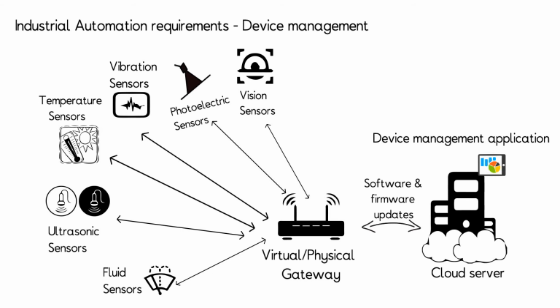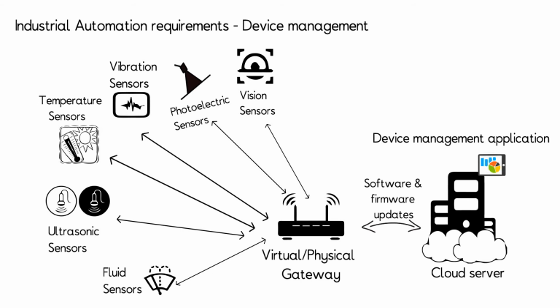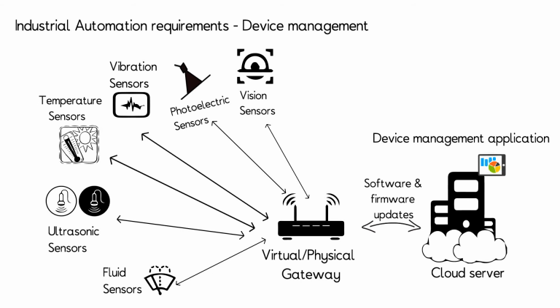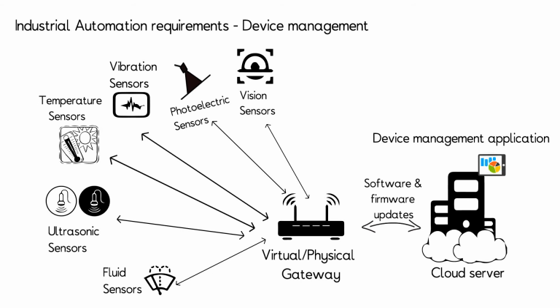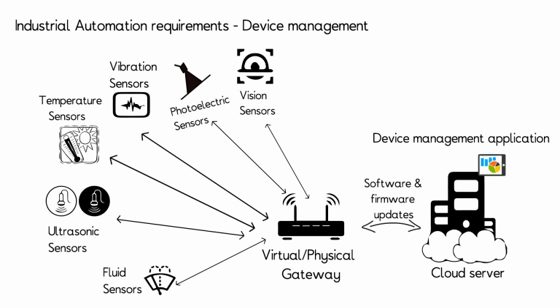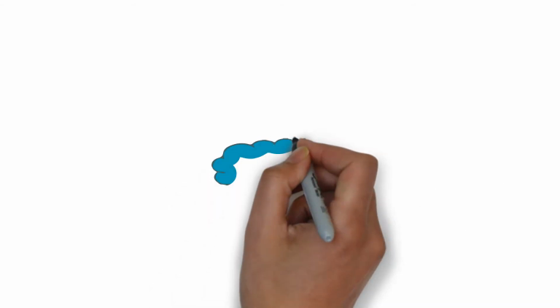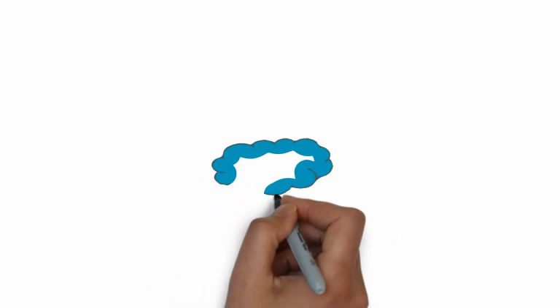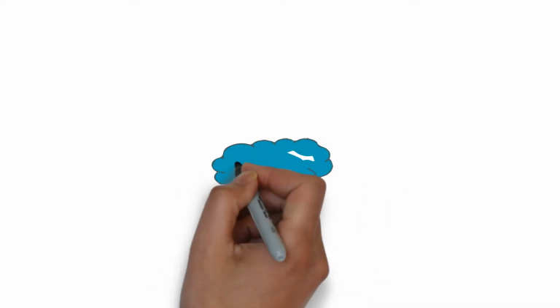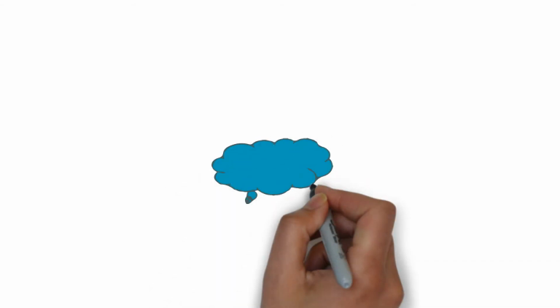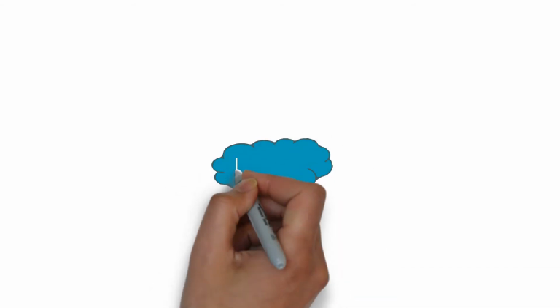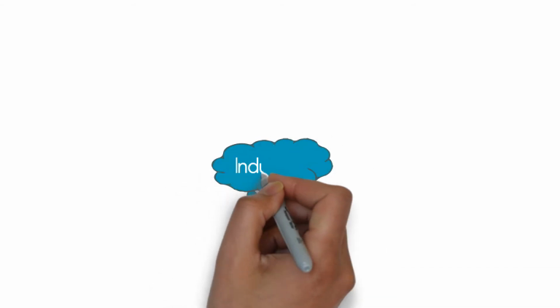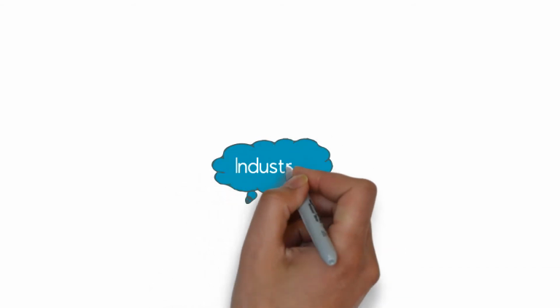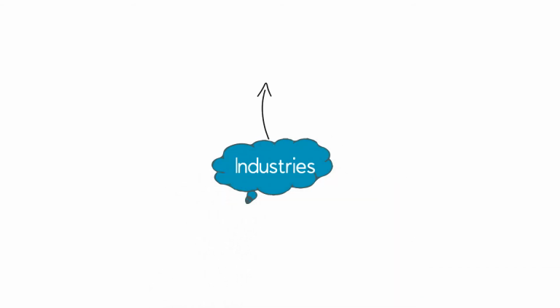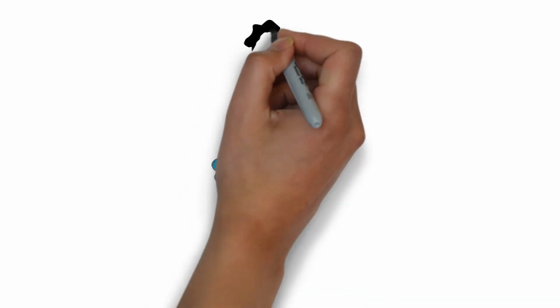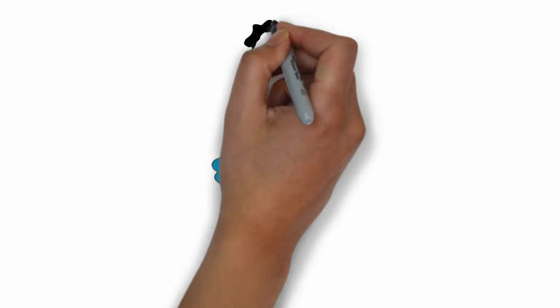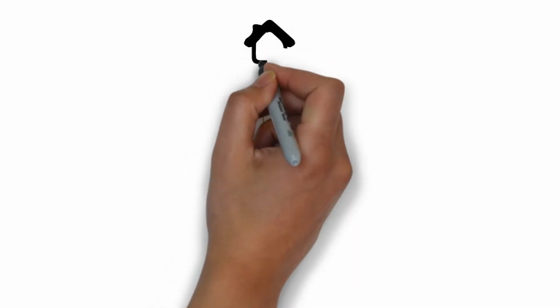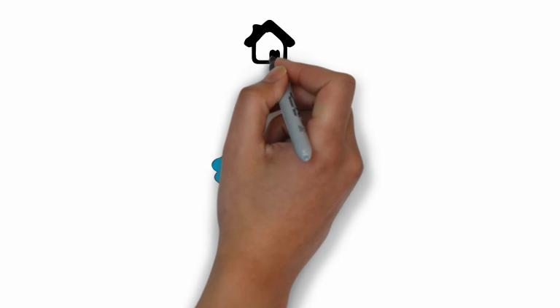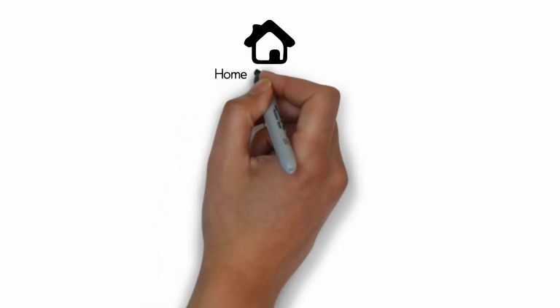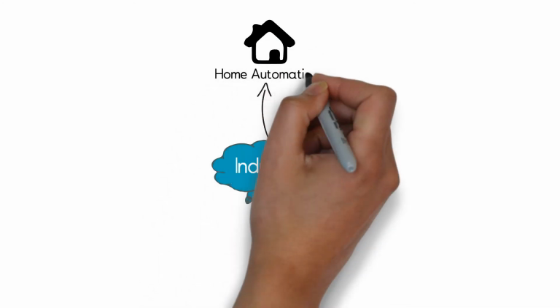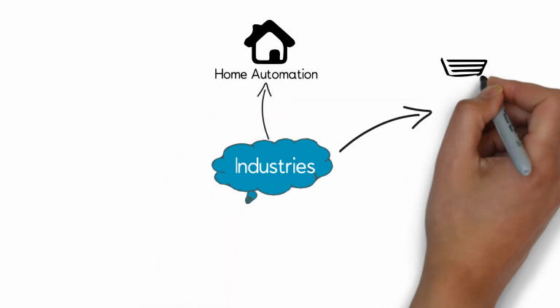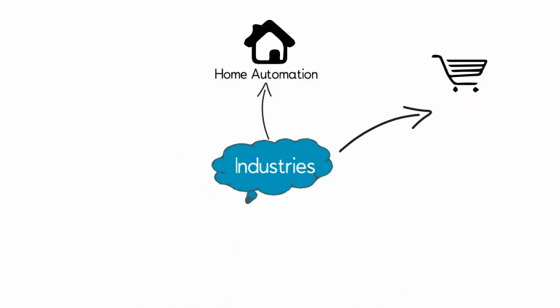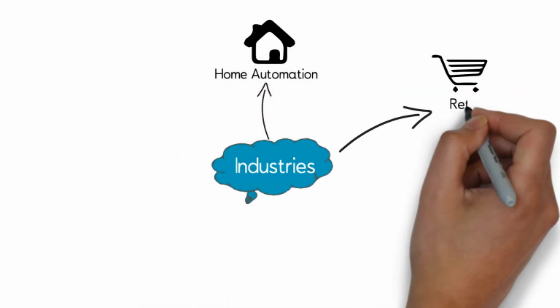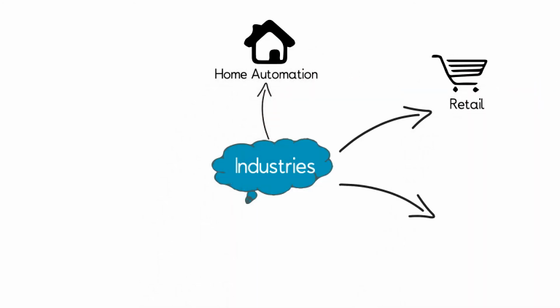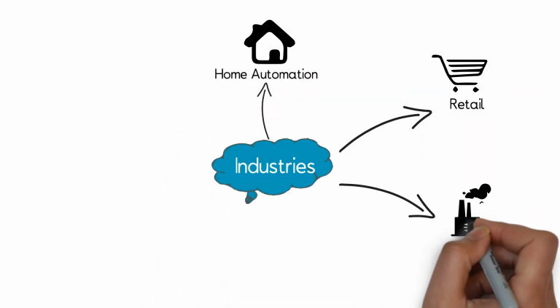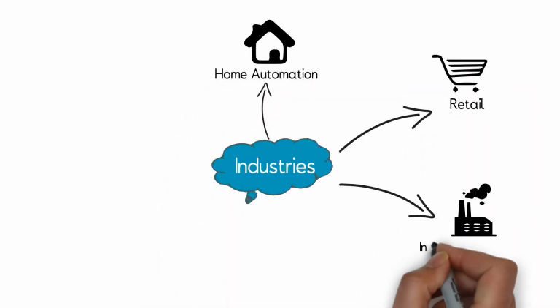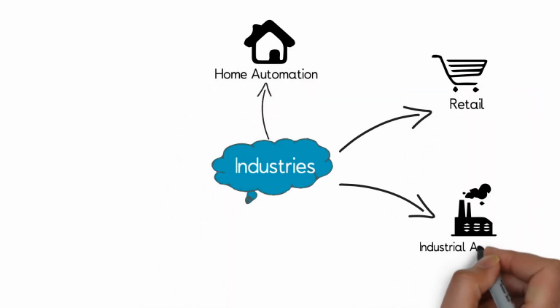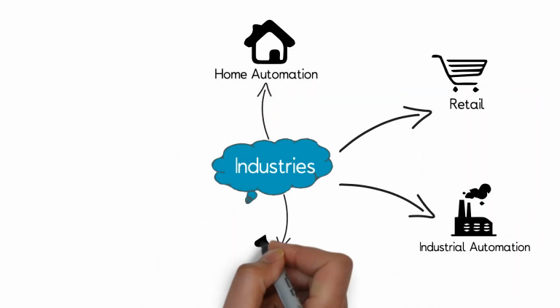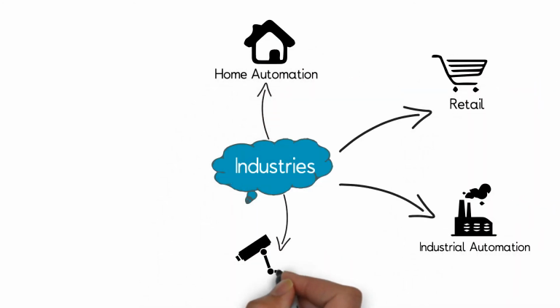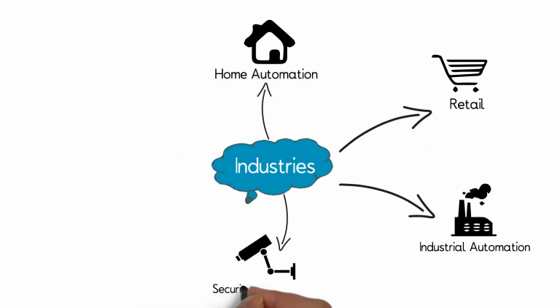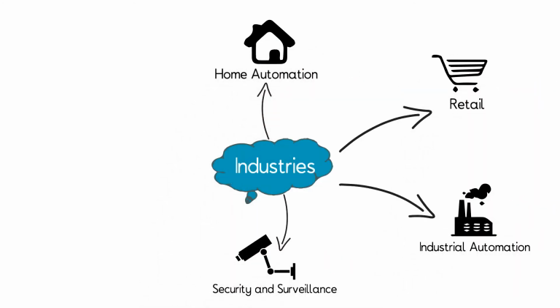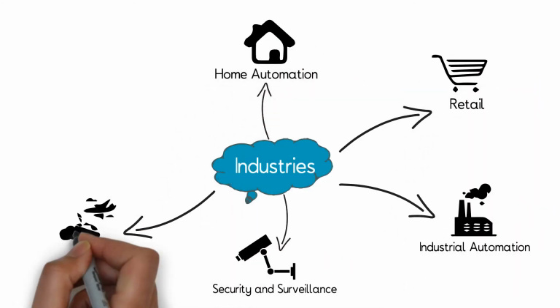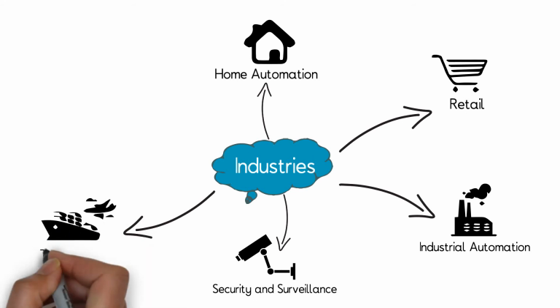eInfochips has experience in remote device management across various industries like home automation, retail, security and surveillance, telematics and medical devices.